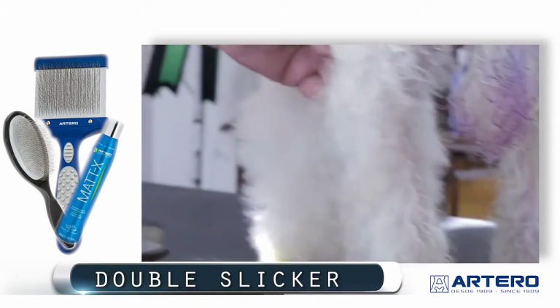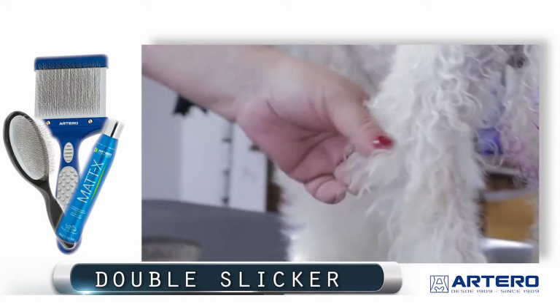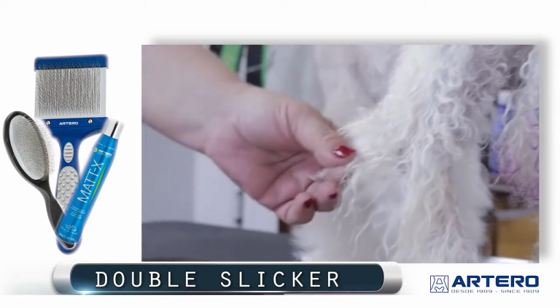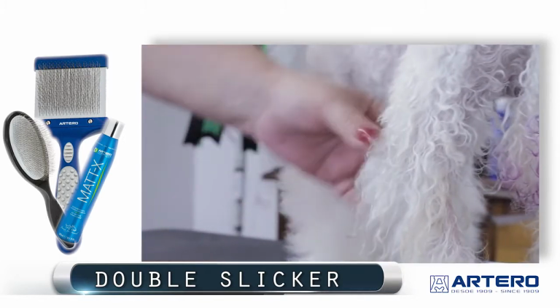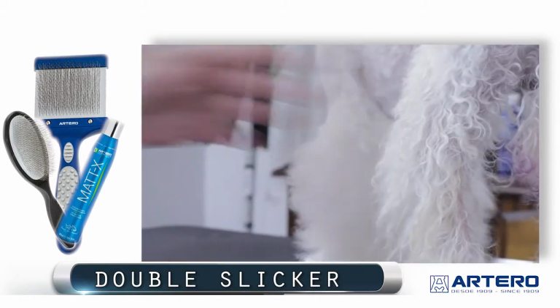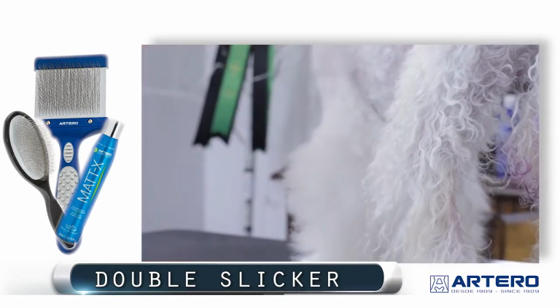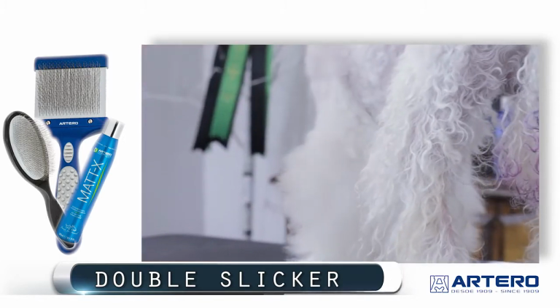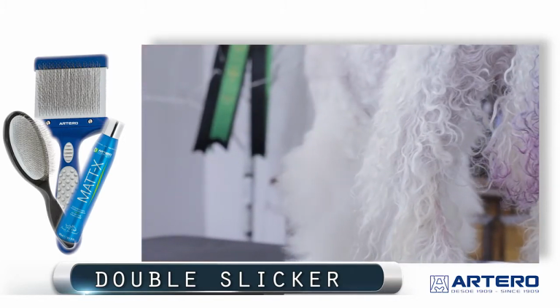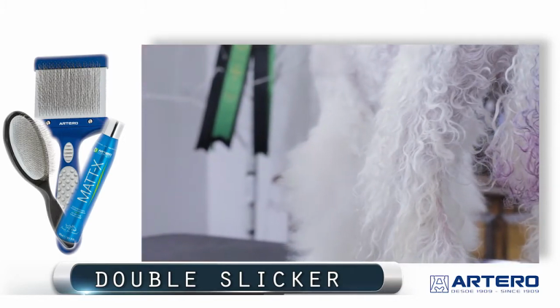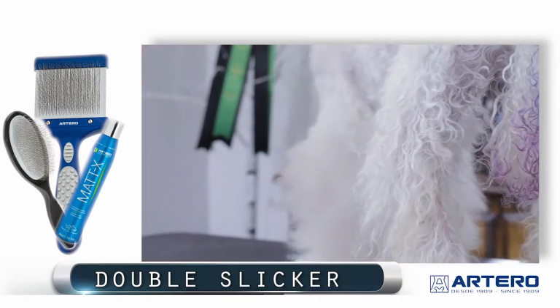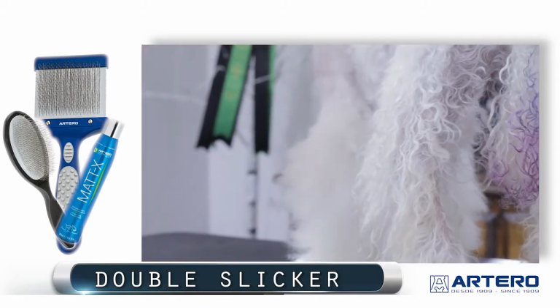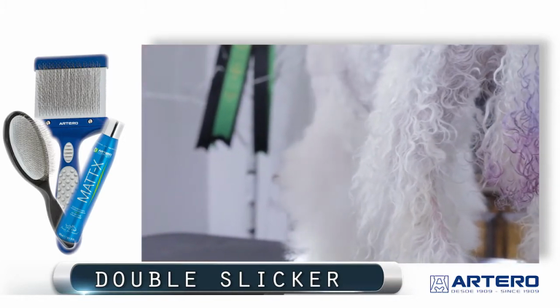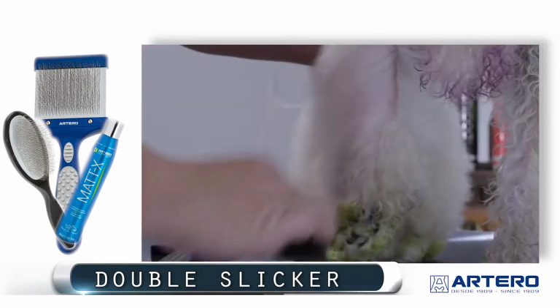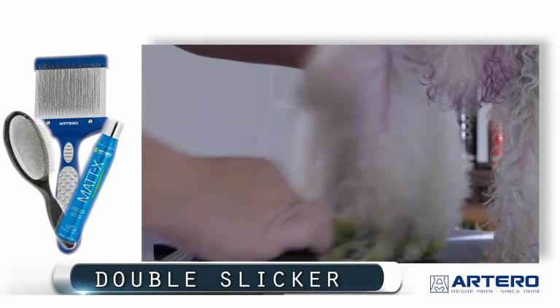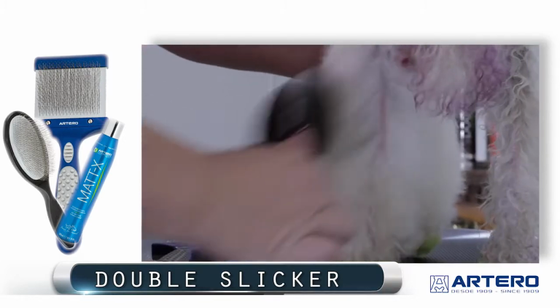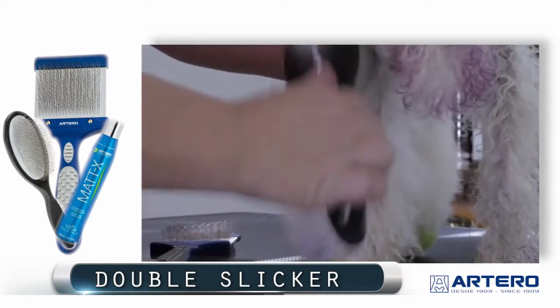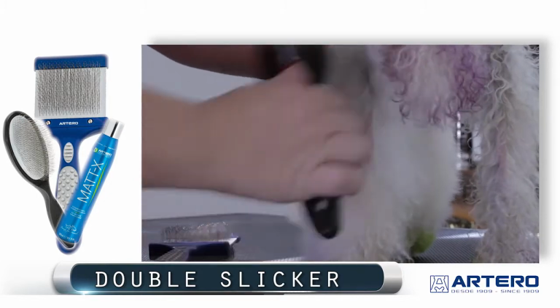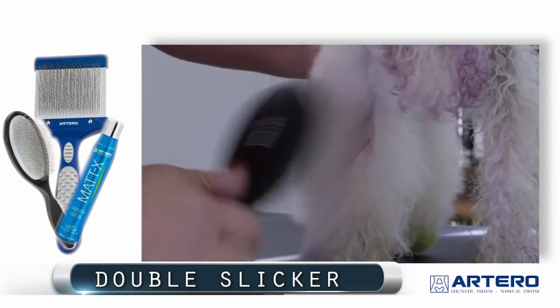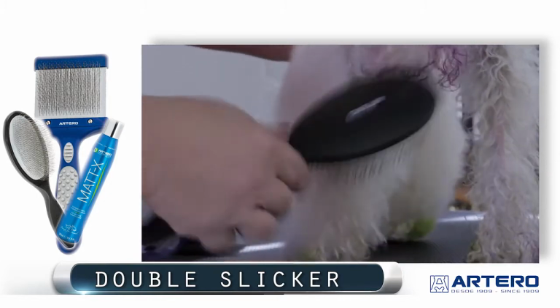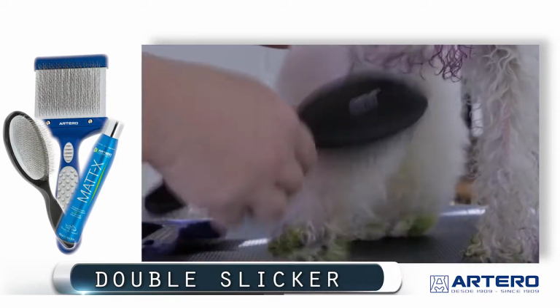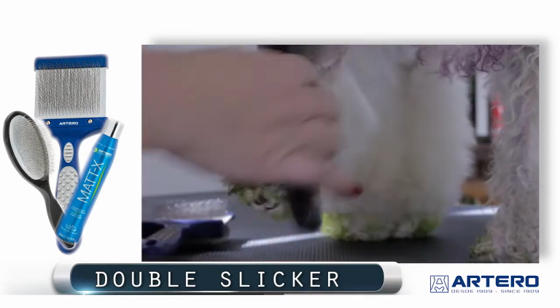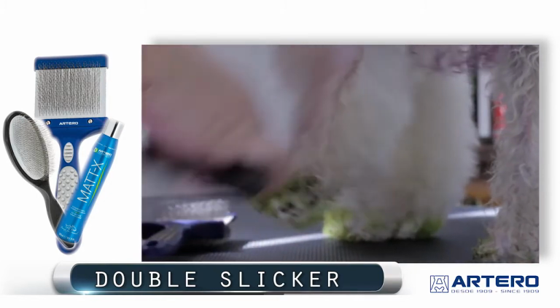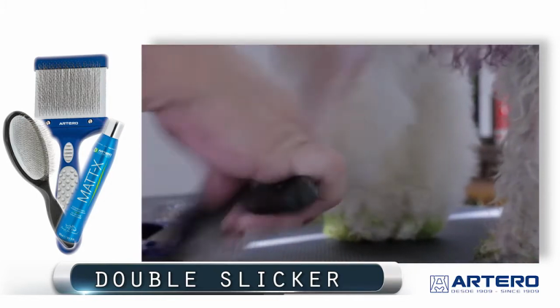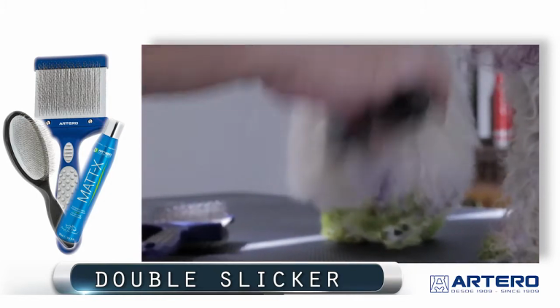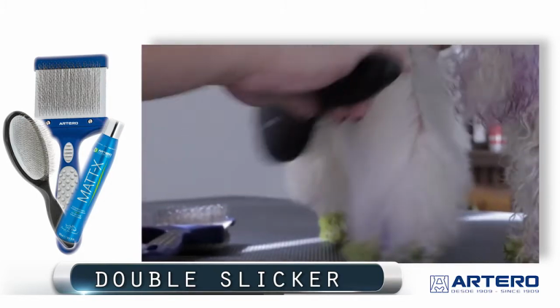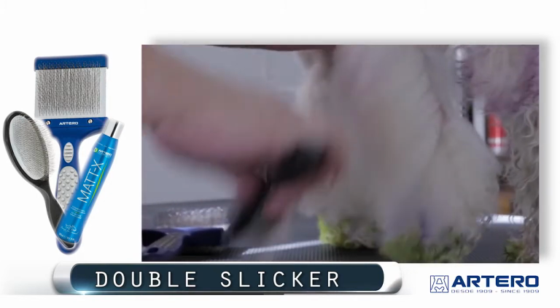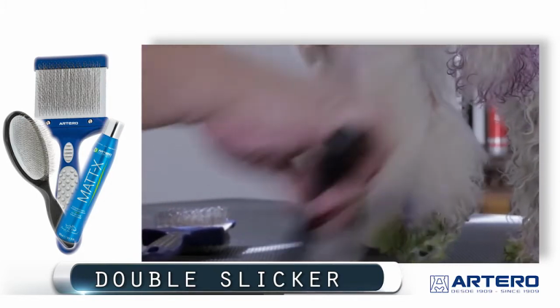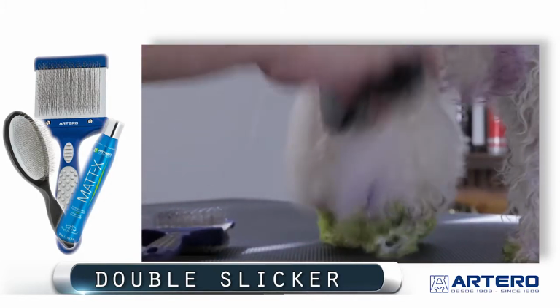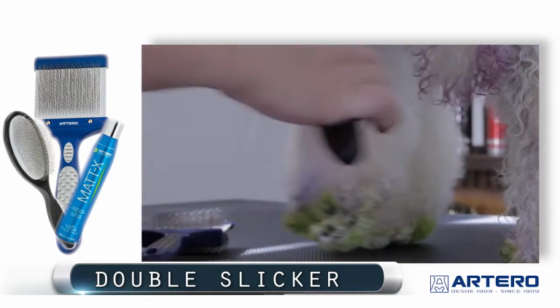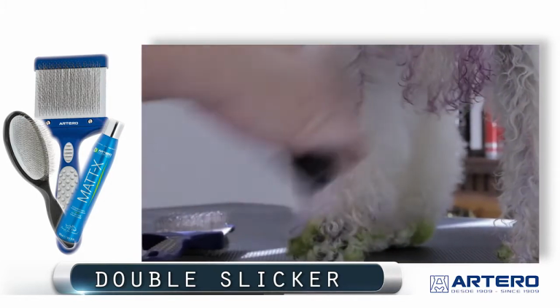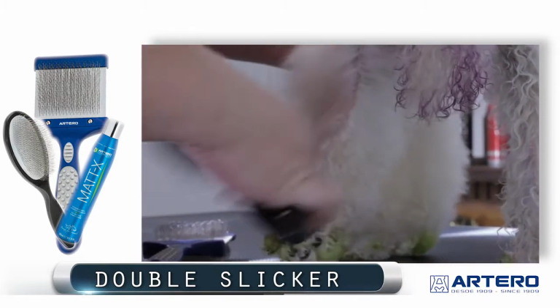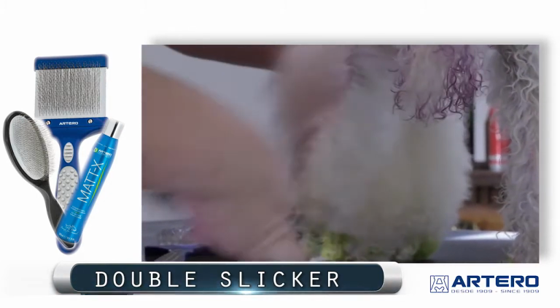For less severe cases of matting, we can use Maddox spray and the Artero slicker brush to be more gentle and get all the mats out with this gentle brush.